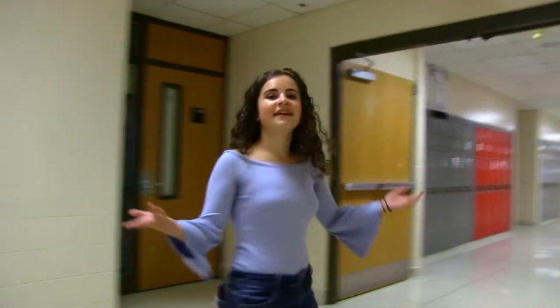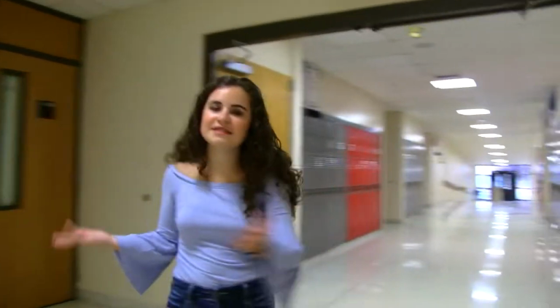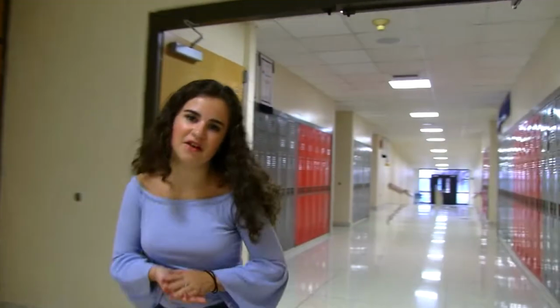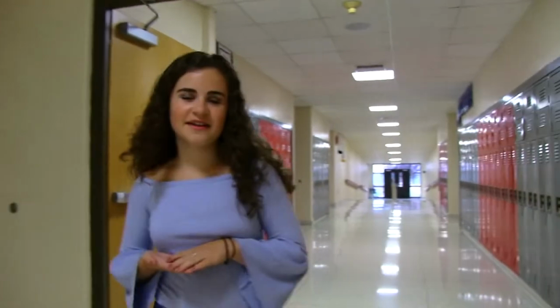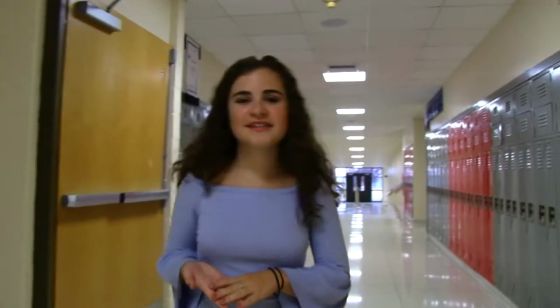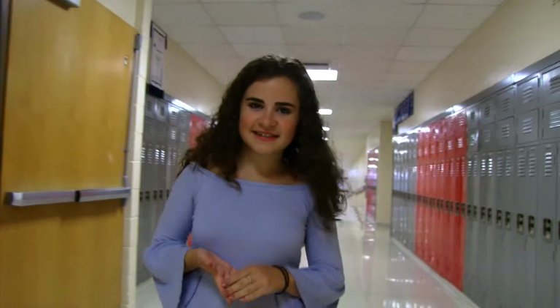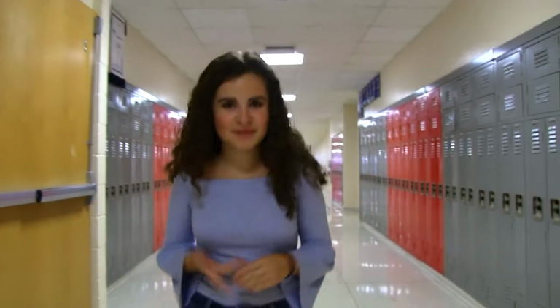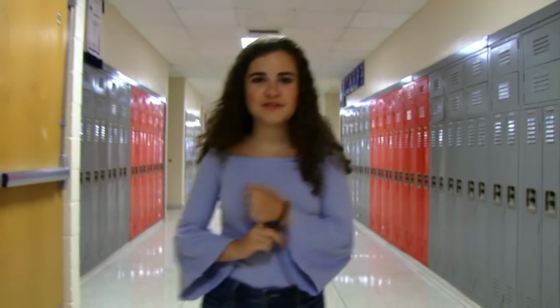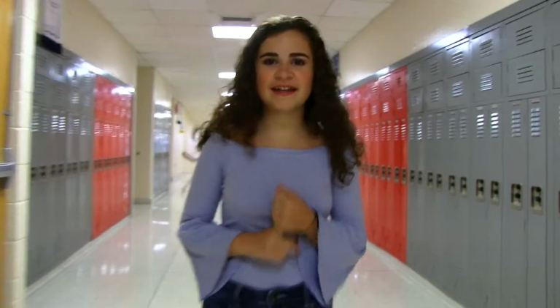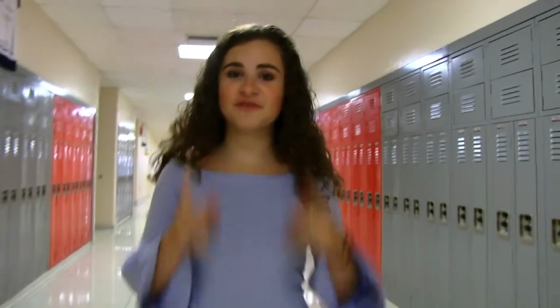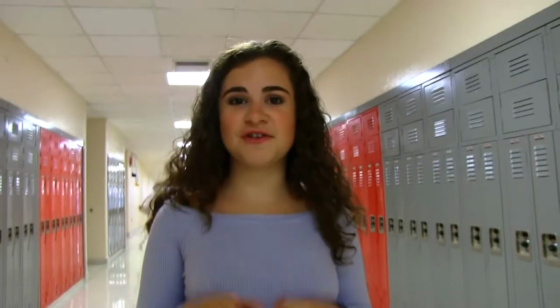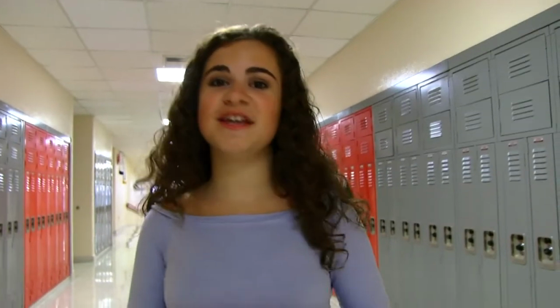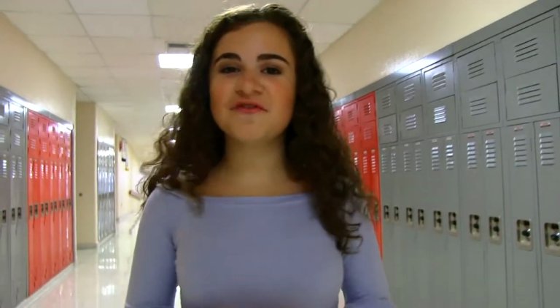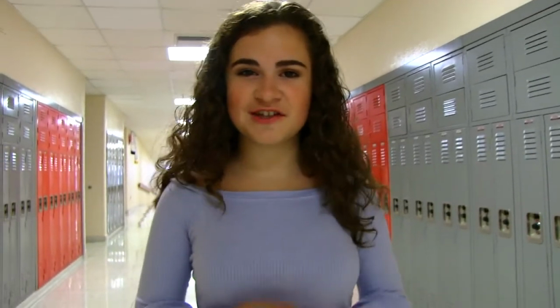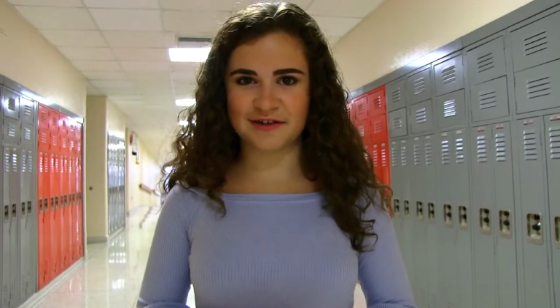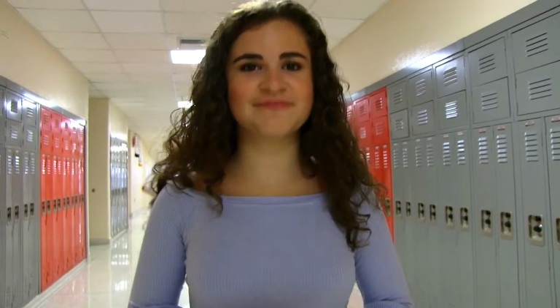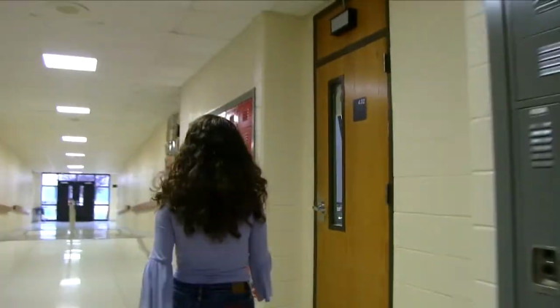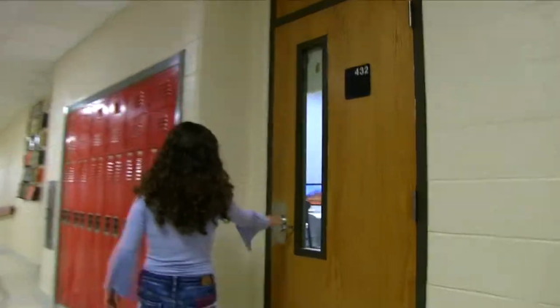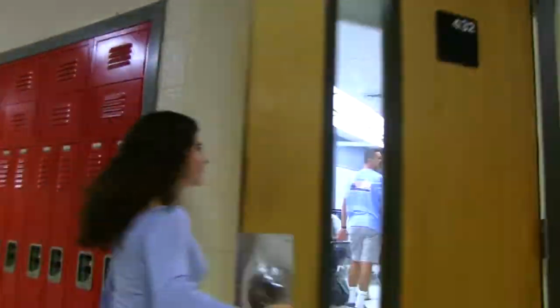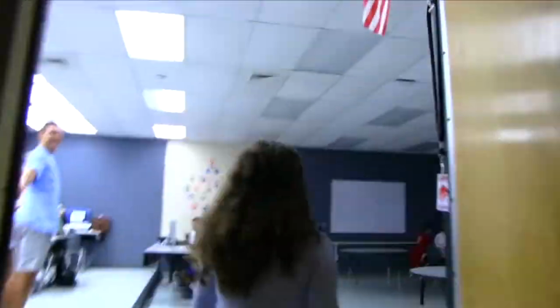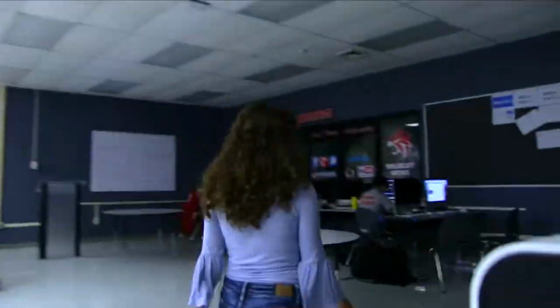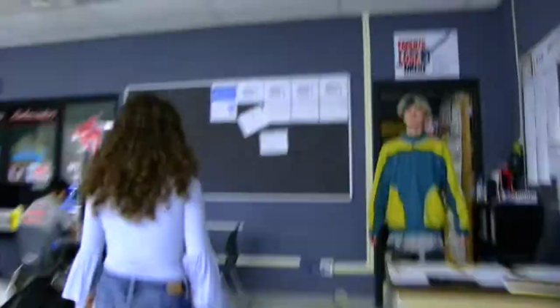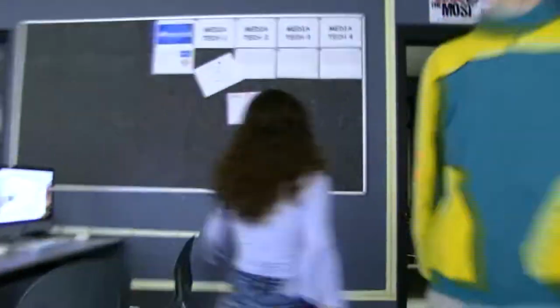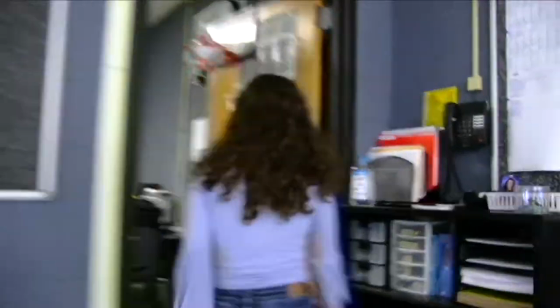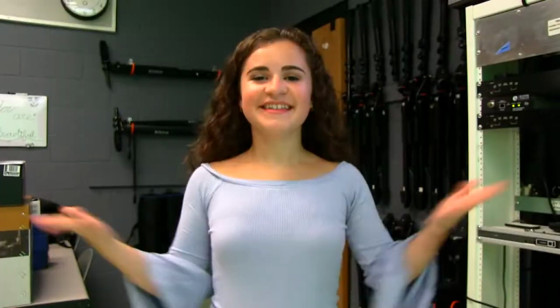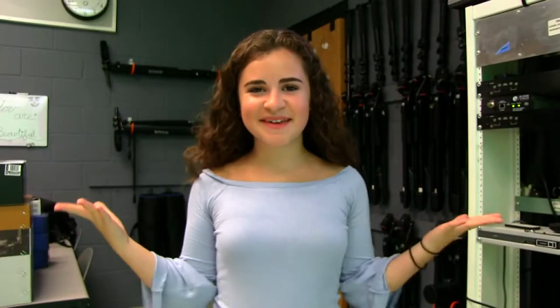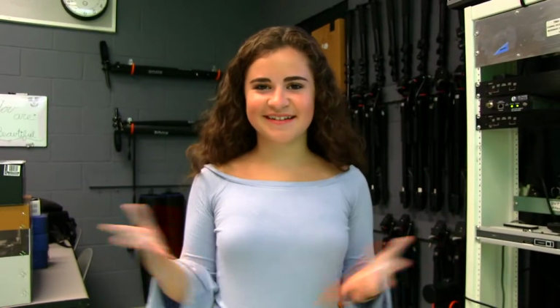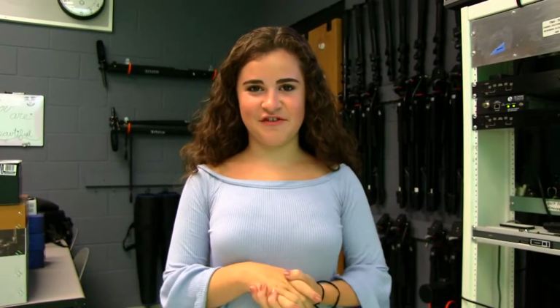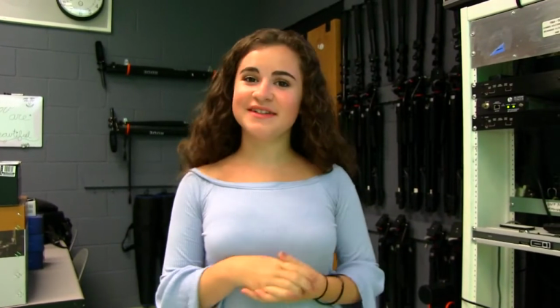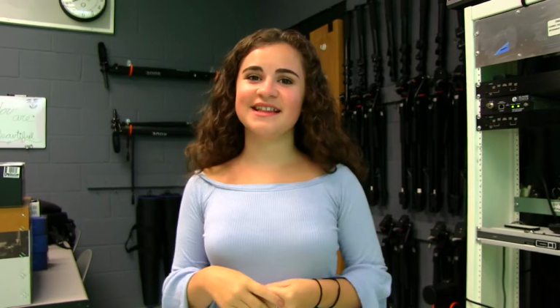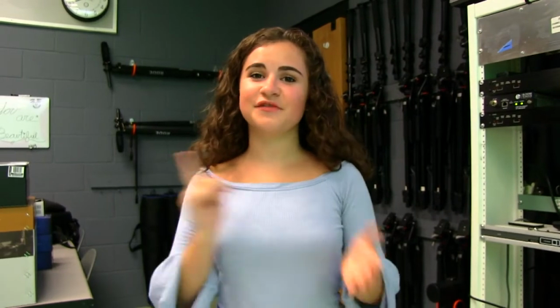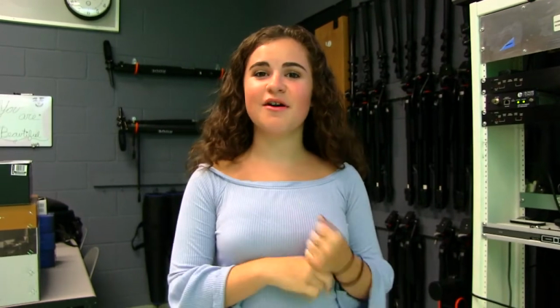Here is the business hallway. You can take classes here such as personal finance, and as a freshman you end up taking 21st Century Skills. This is also the media technology room — you can take this class as a freshman all the way up through senior year.